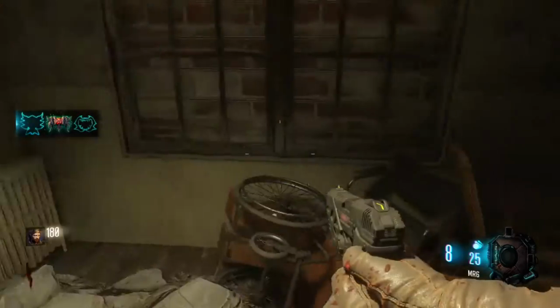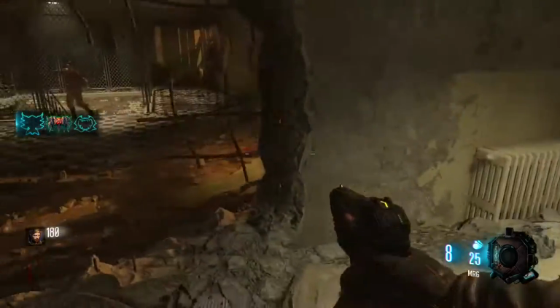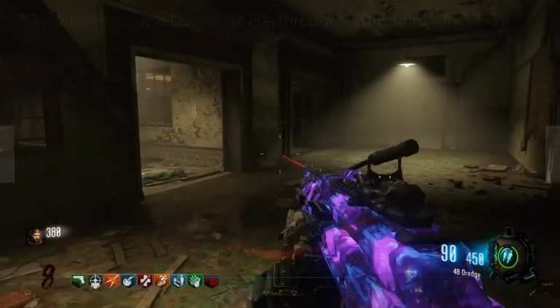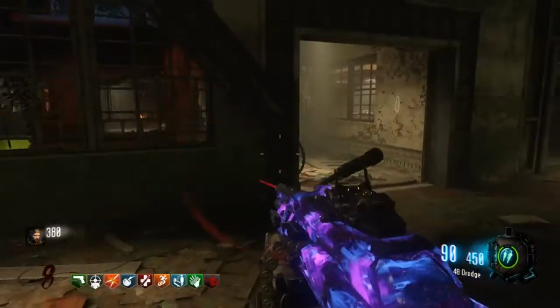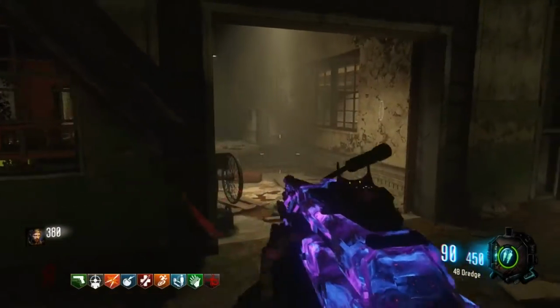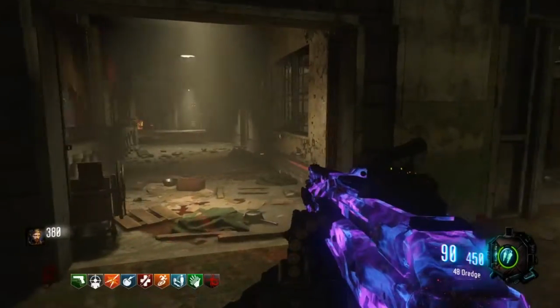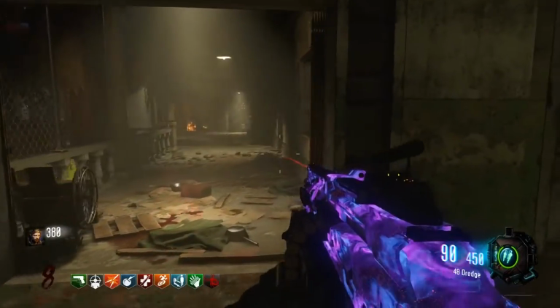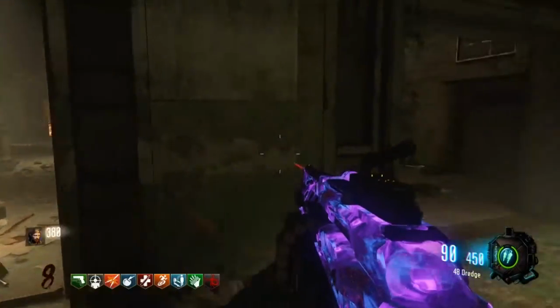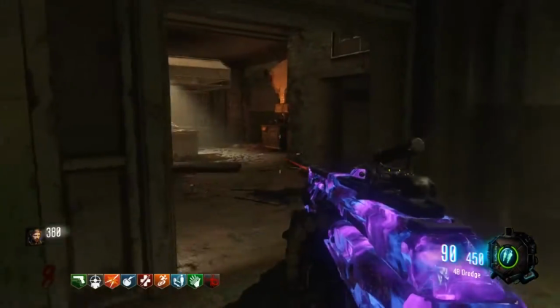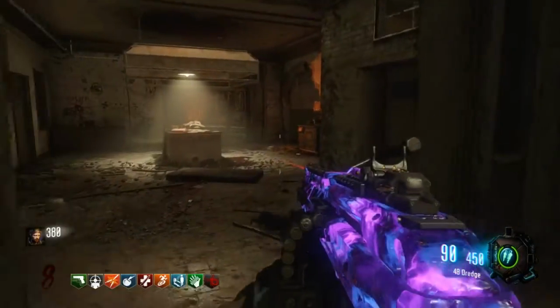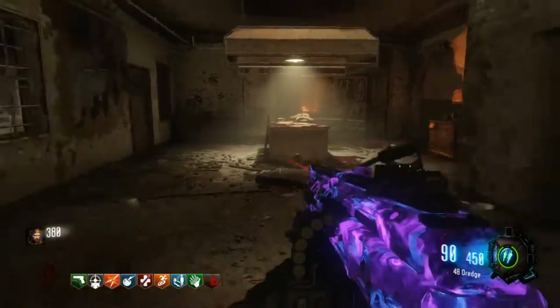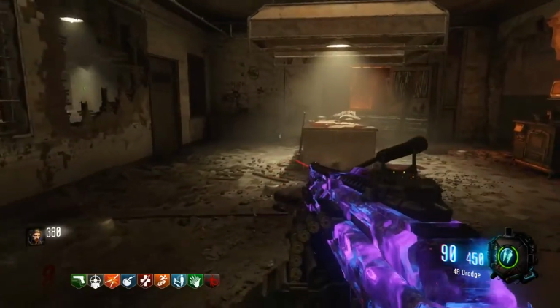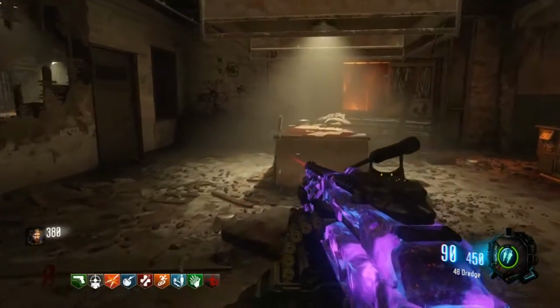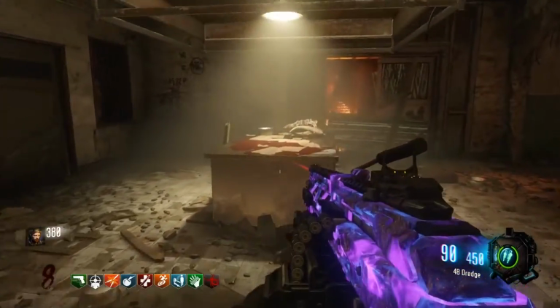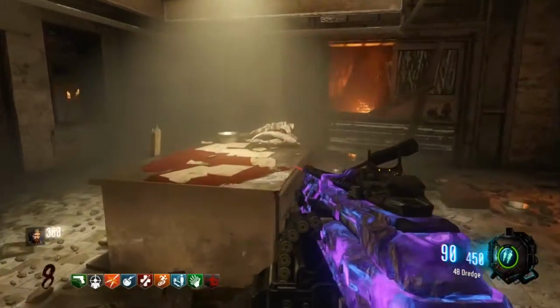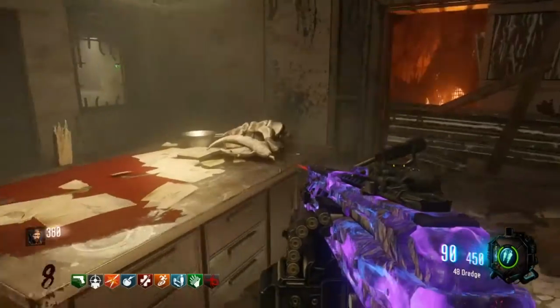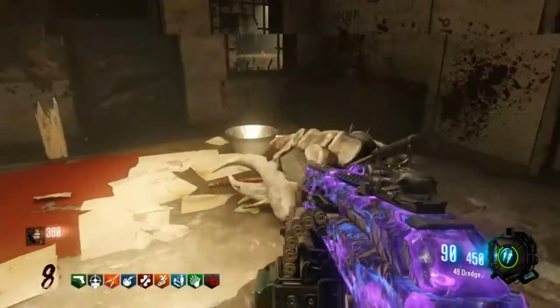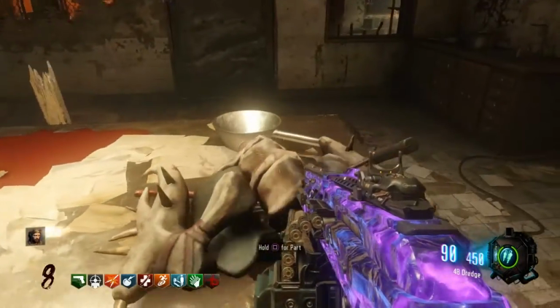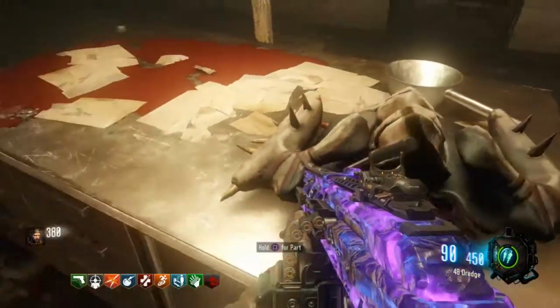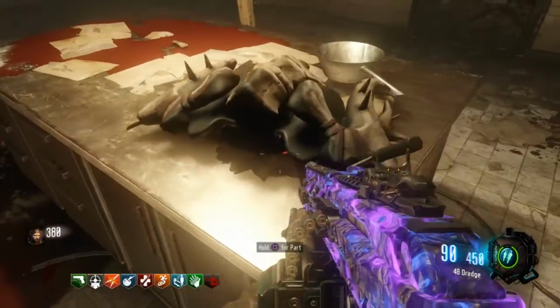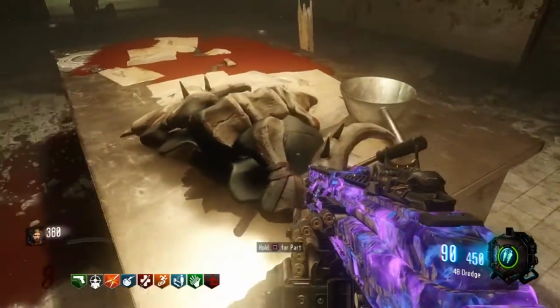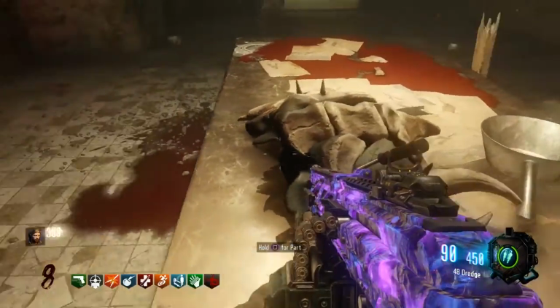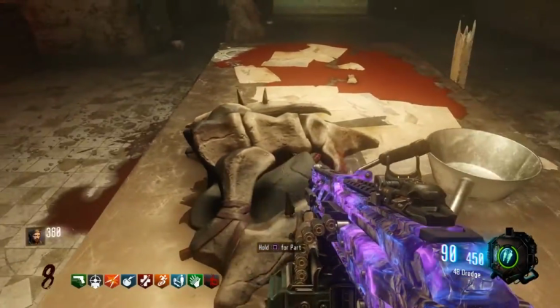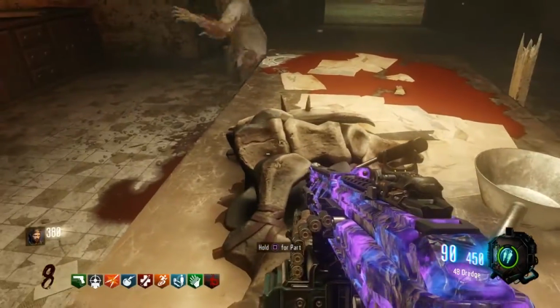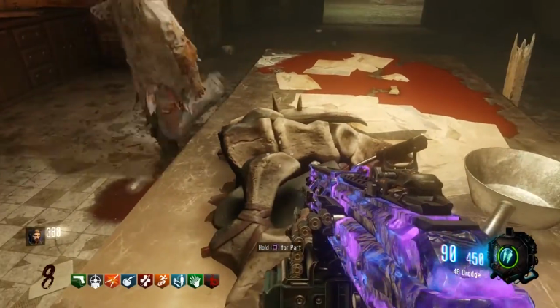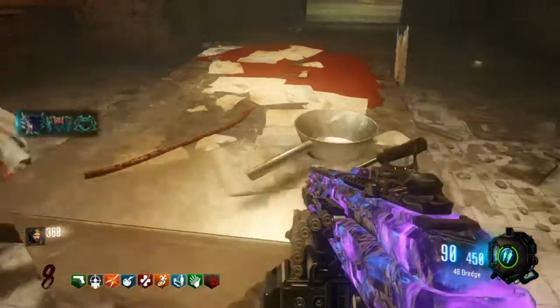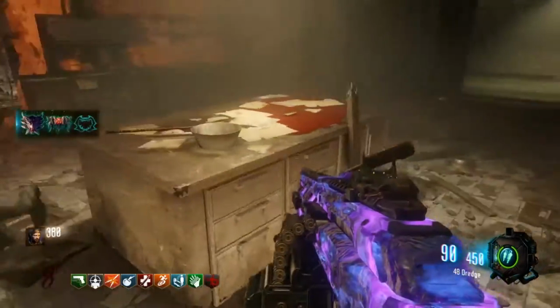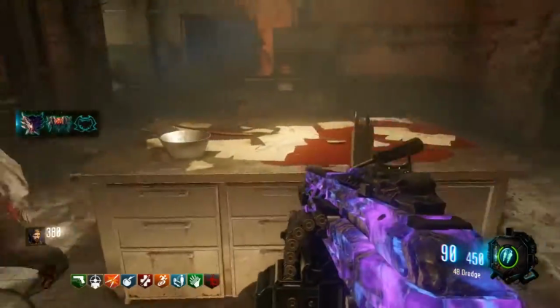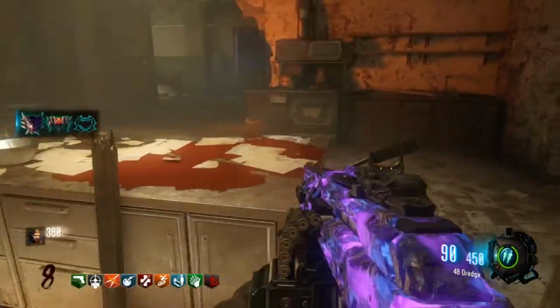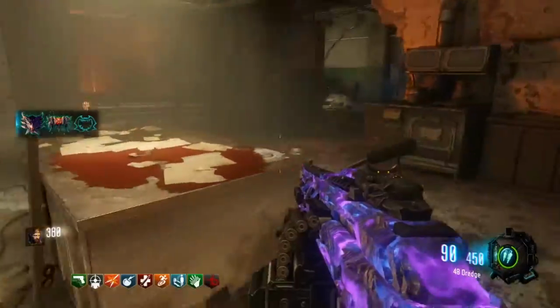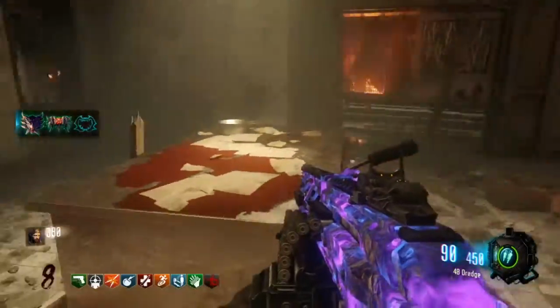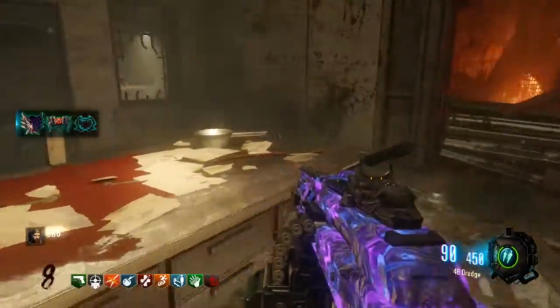The third location — you follow it around and you go into the kitchen. It's laying on the counter right there. Pick it up and there's all three pieces that you need for the shield.